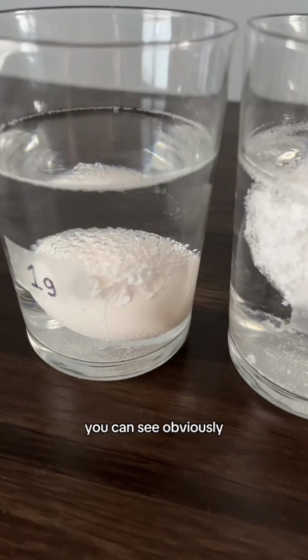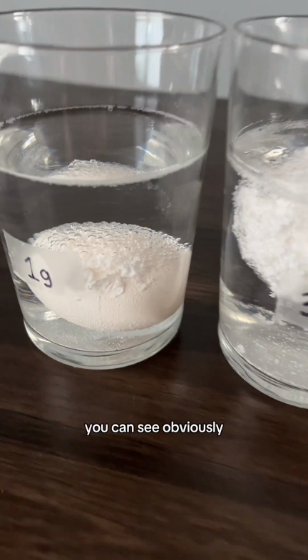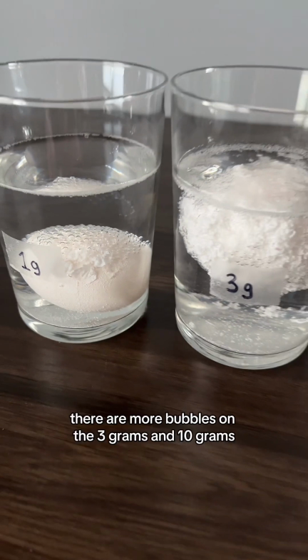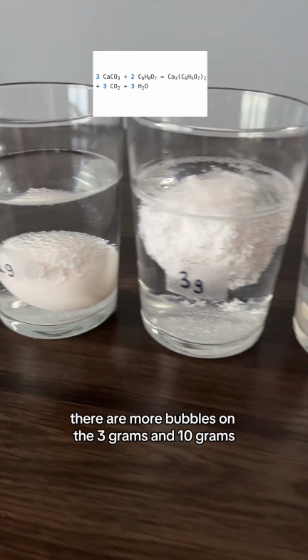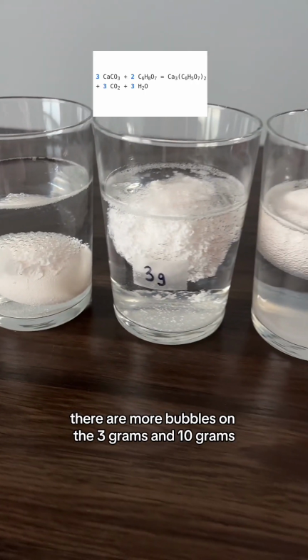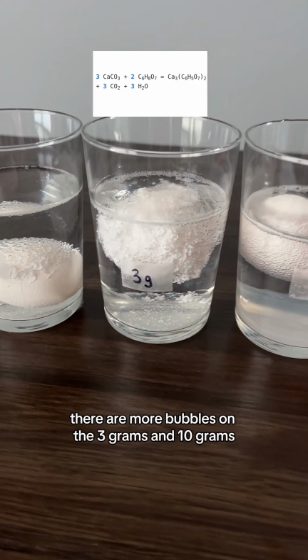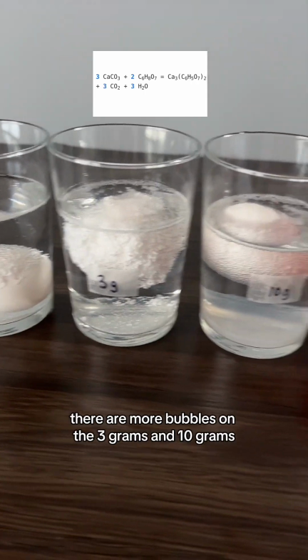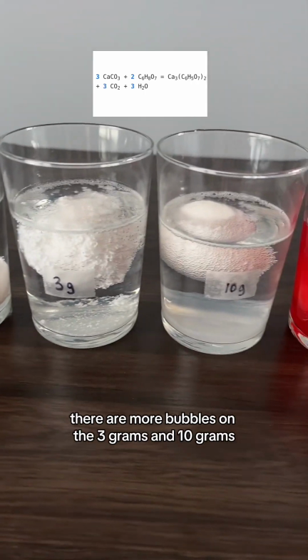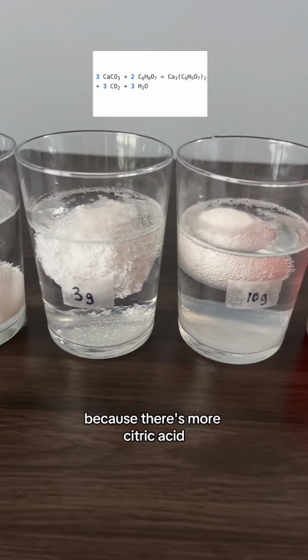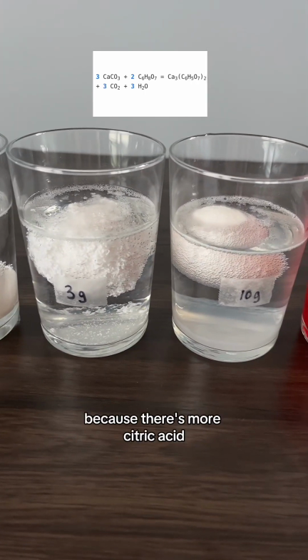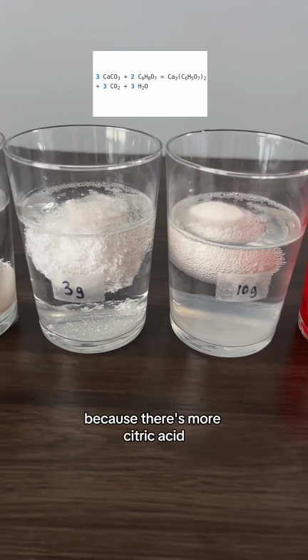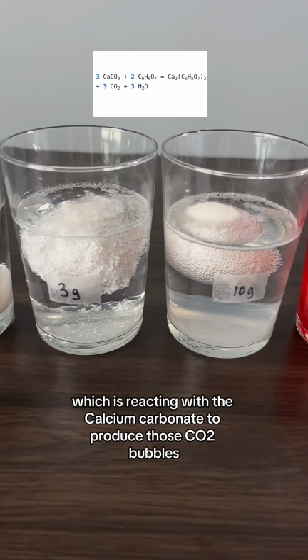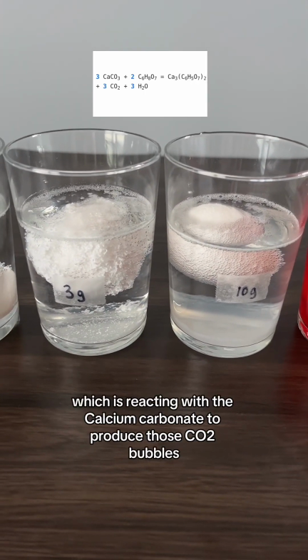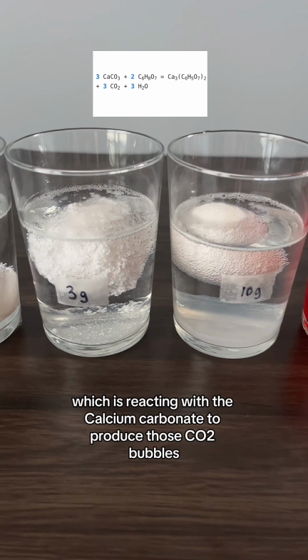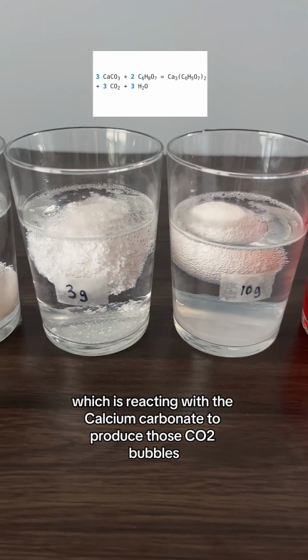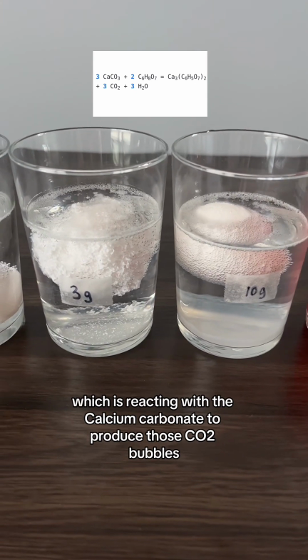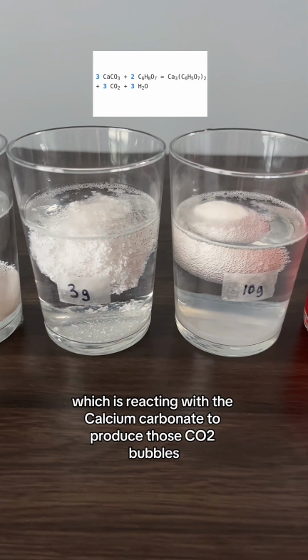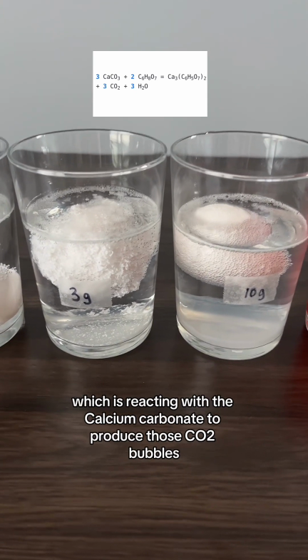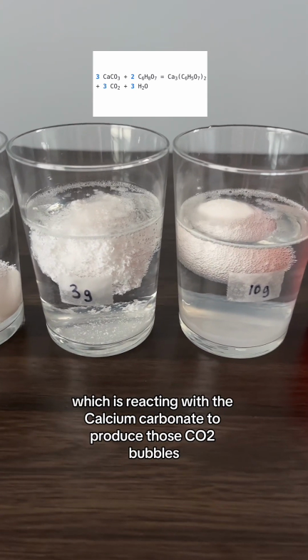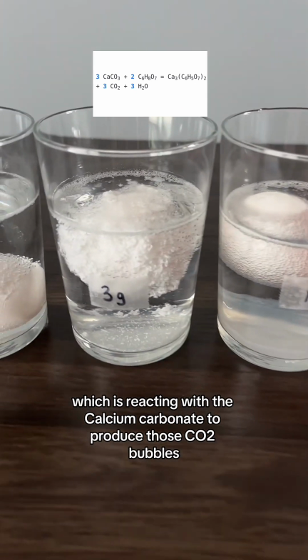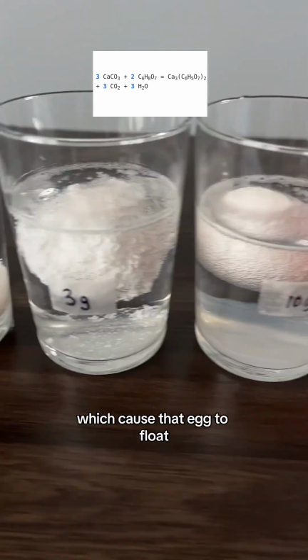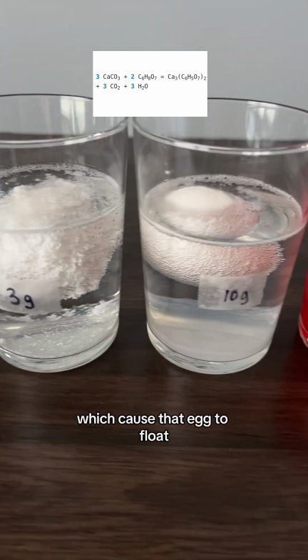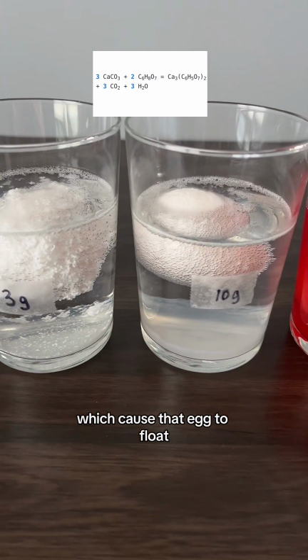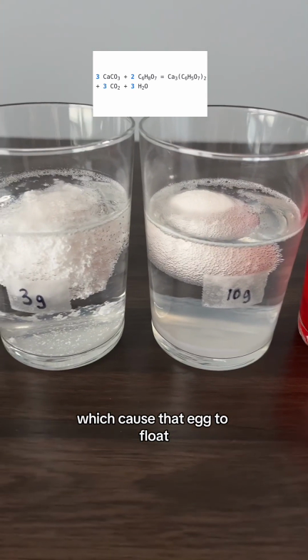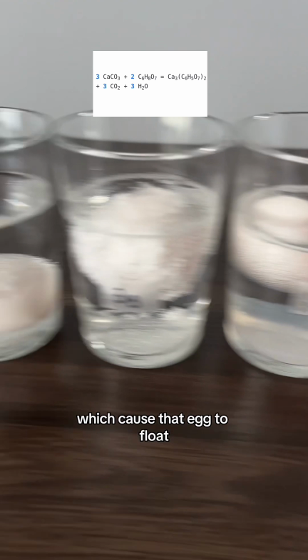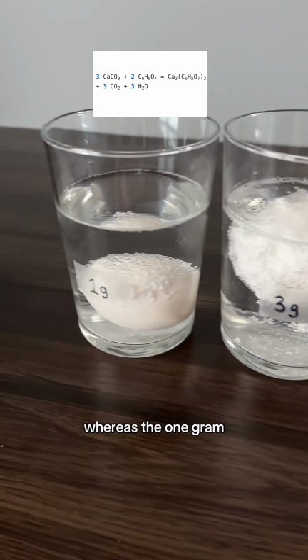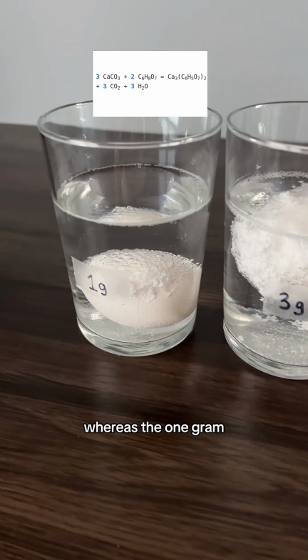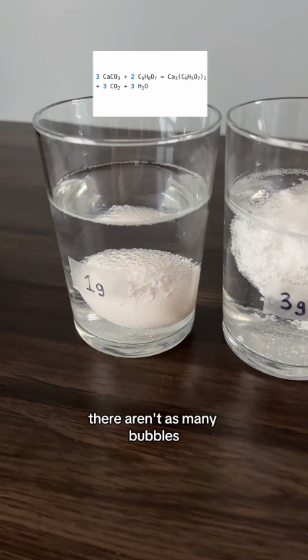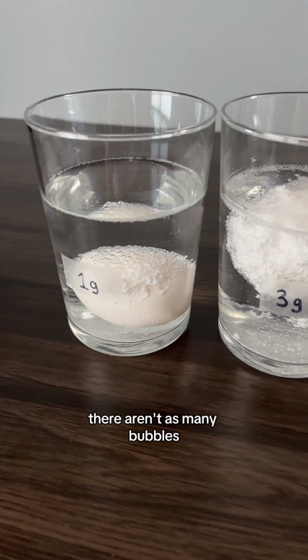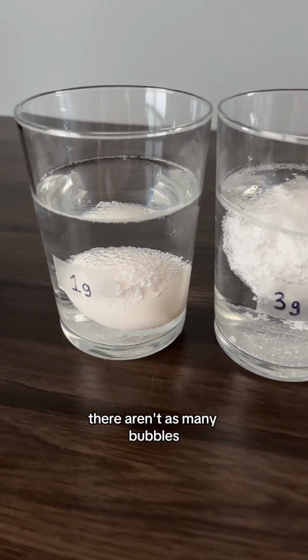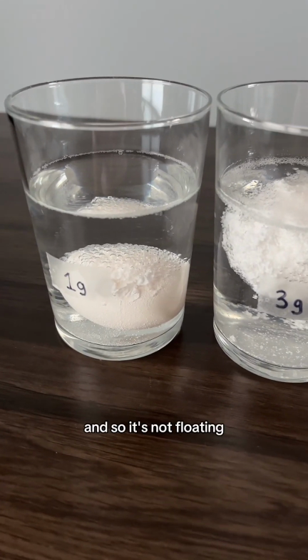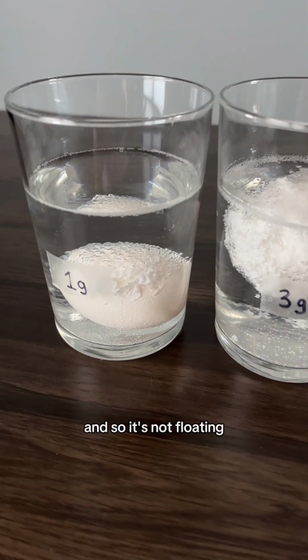There are obviously more bubbles on the three gram and ten gram solutions because there's more citric acid reacting with the calcium carbonate to produce CO2 bubbles, which cause the egg to float. Whereas with the one gram solution, there aren't as many bubbles, so it's not floating.